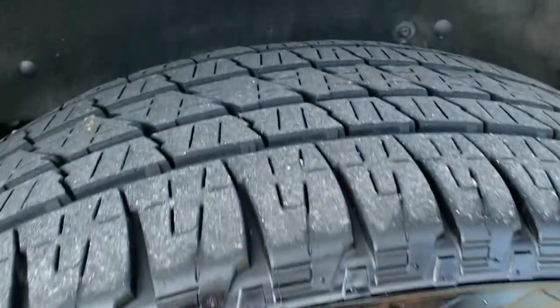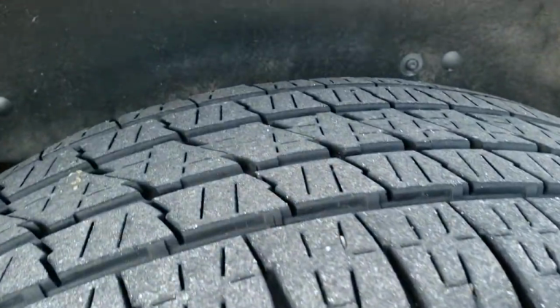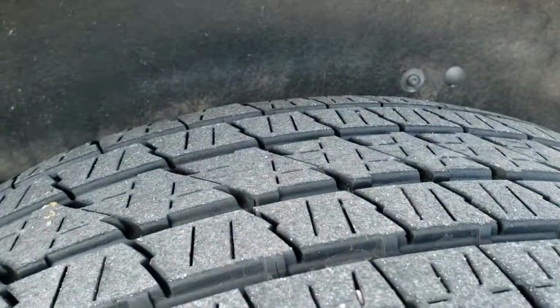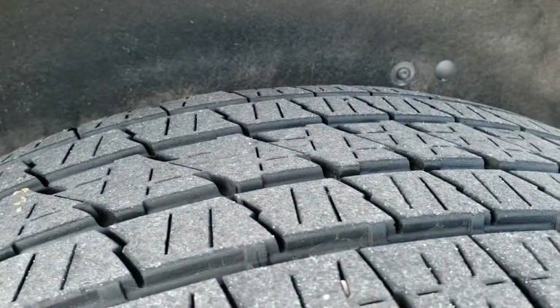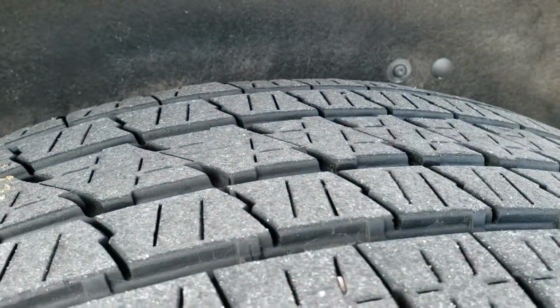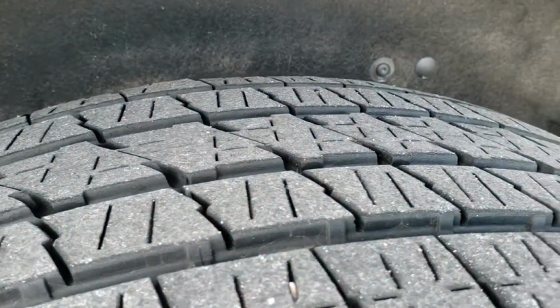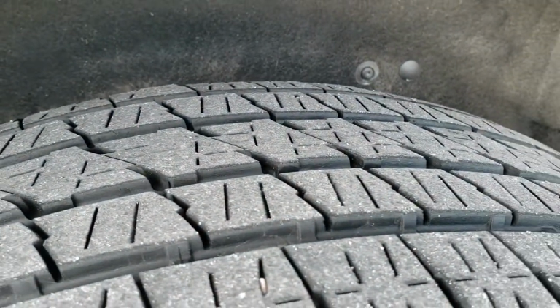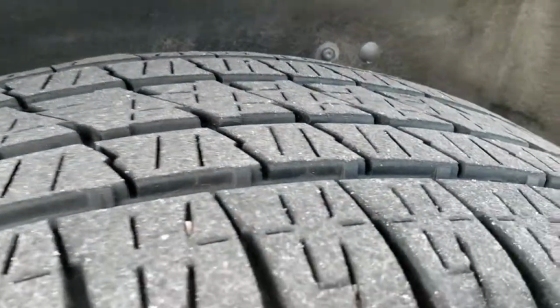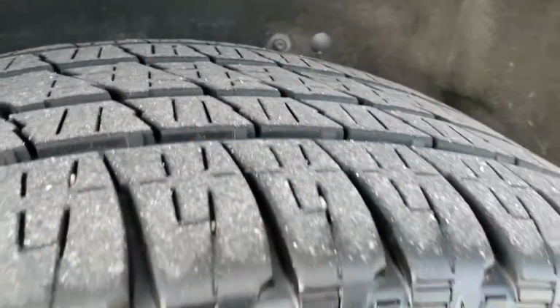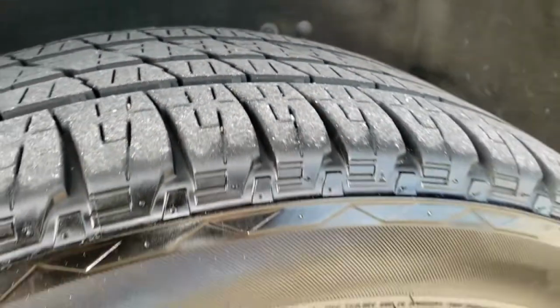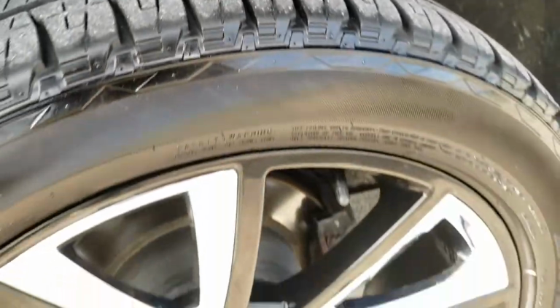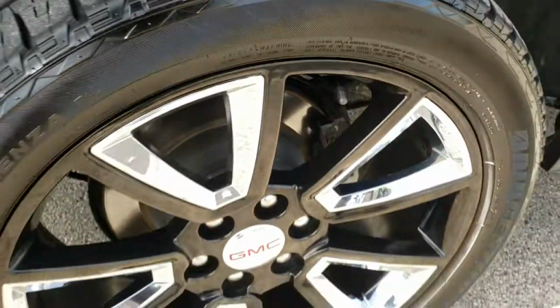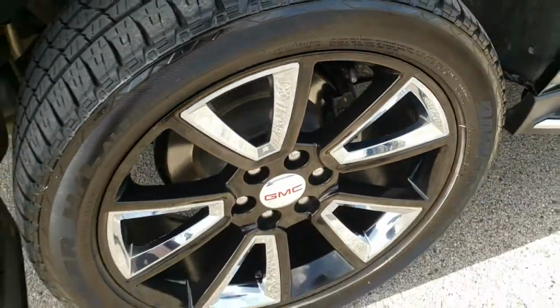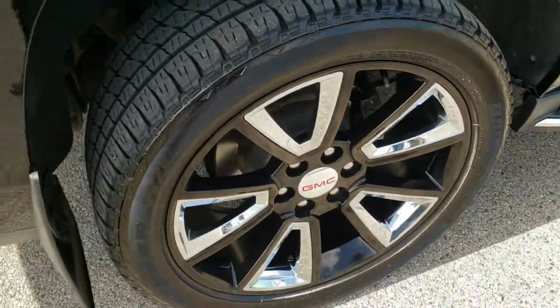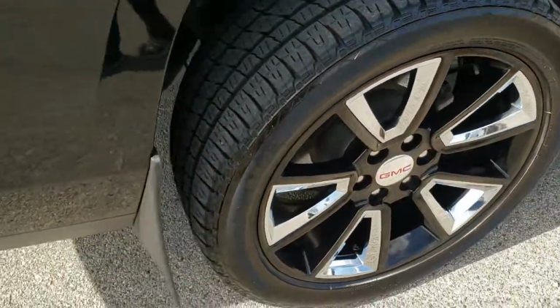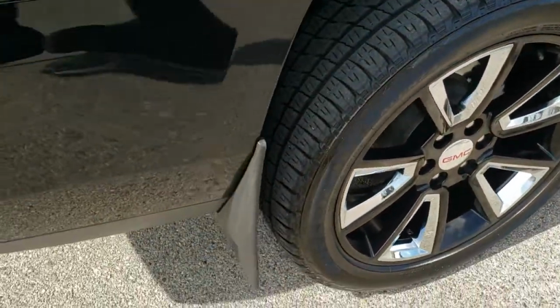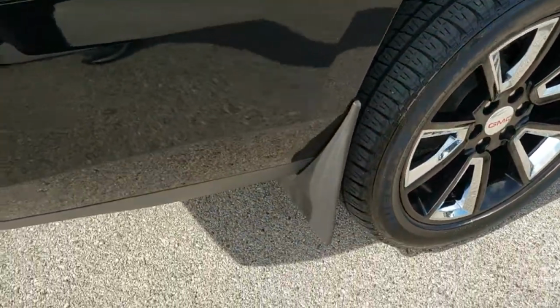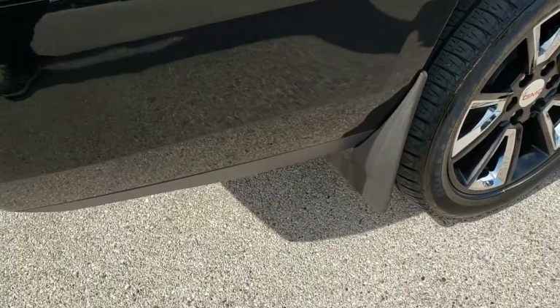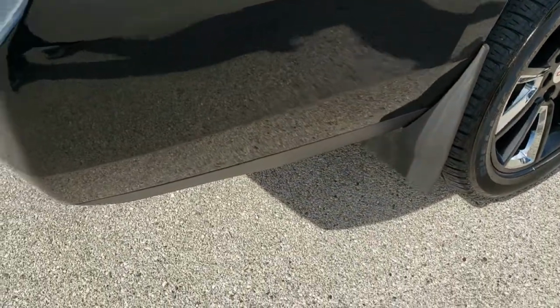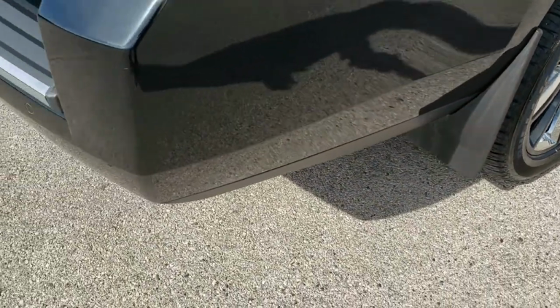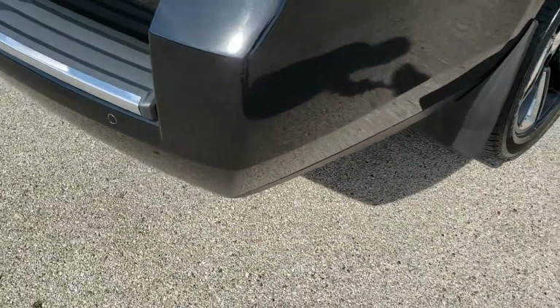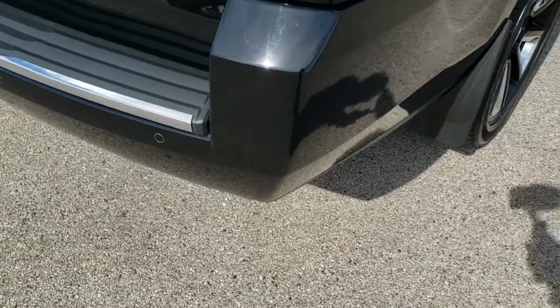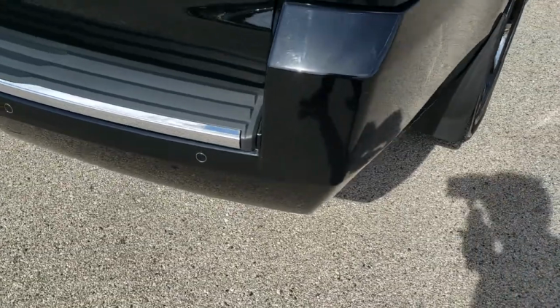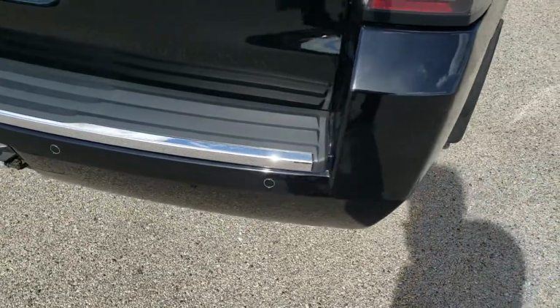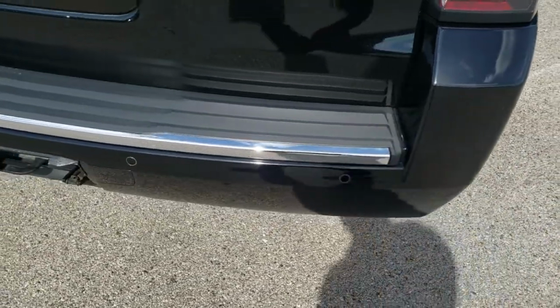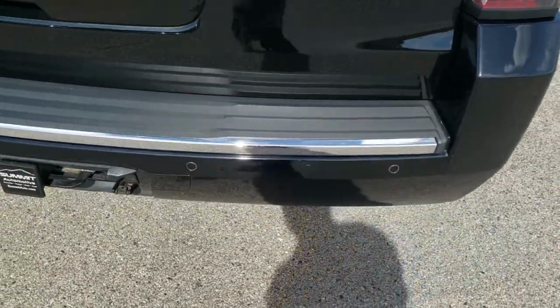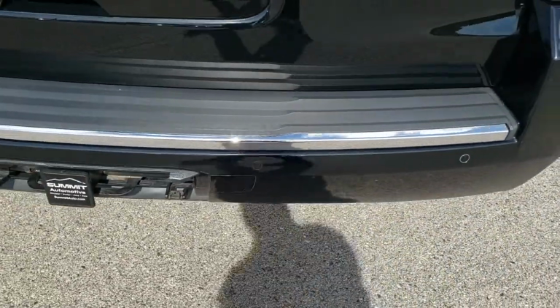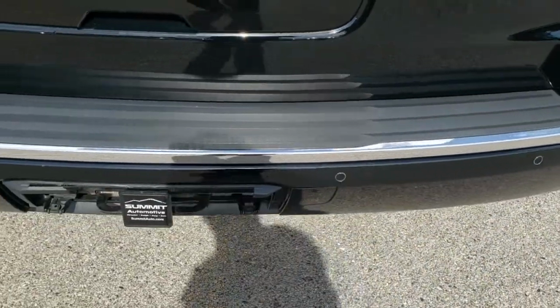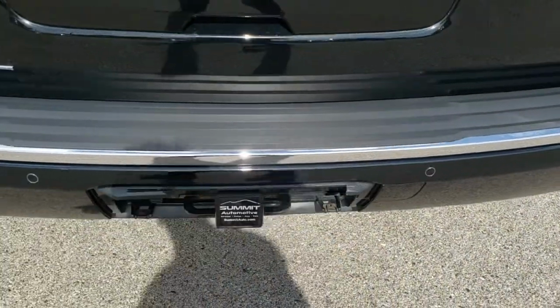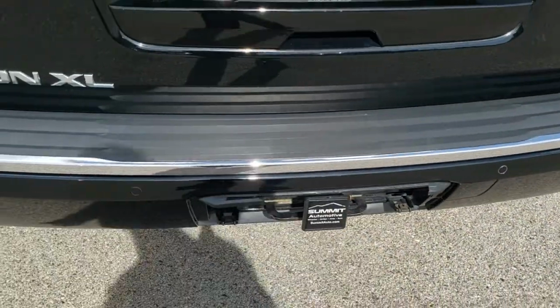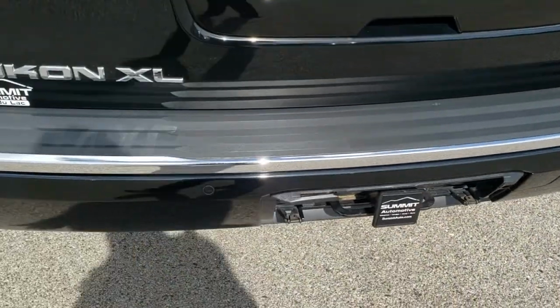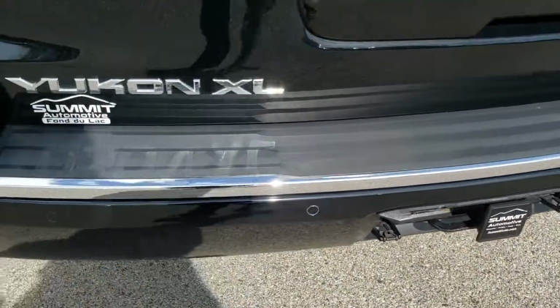Back tires have just as much tread as the fronts, and no scuffs or scrapes on that back rim. These videos really help out so you can get a really good idea of the overall condition of the vehicle, so that you know you are dealing with the right people and the right vehicle.